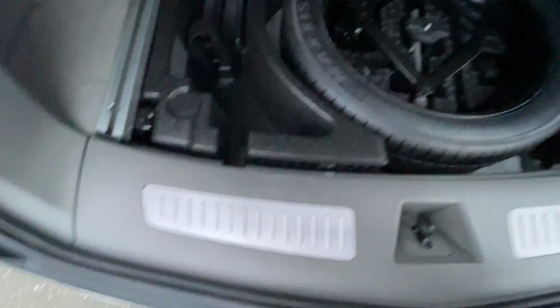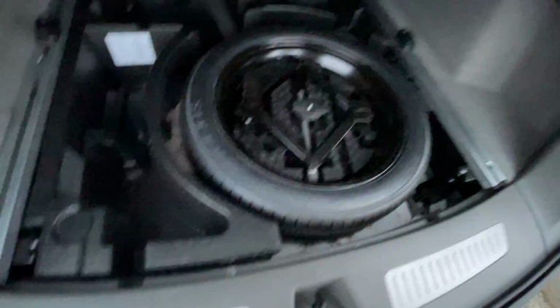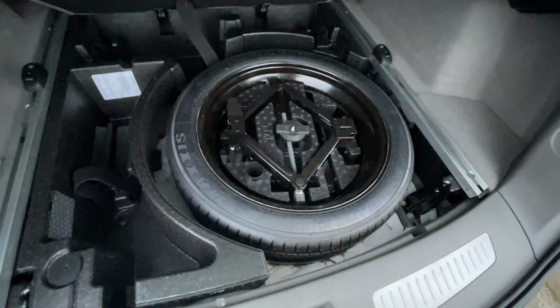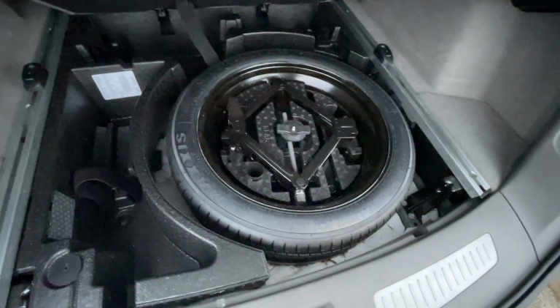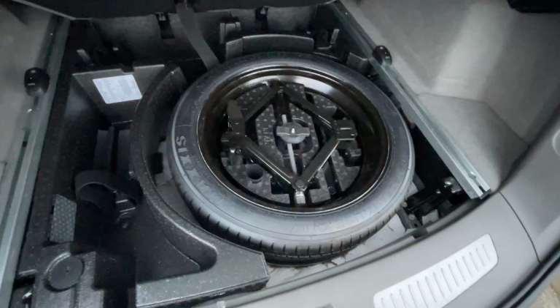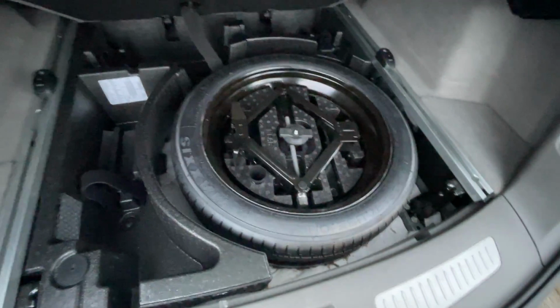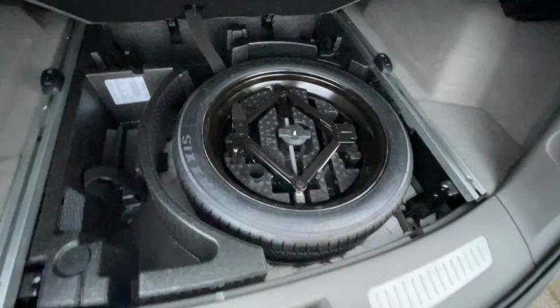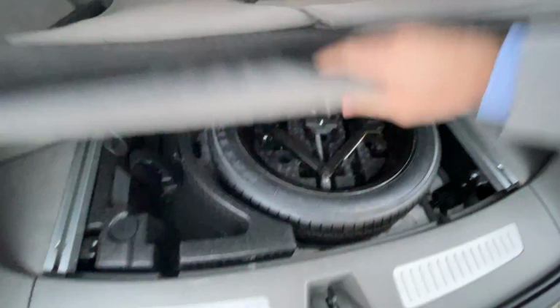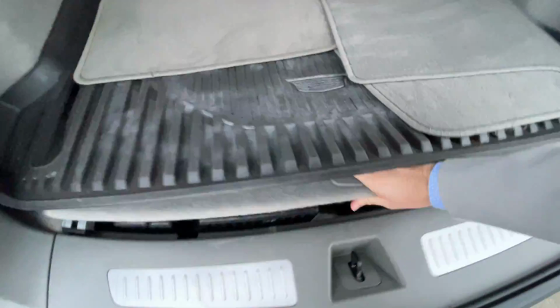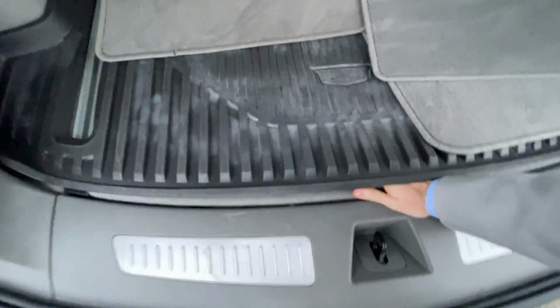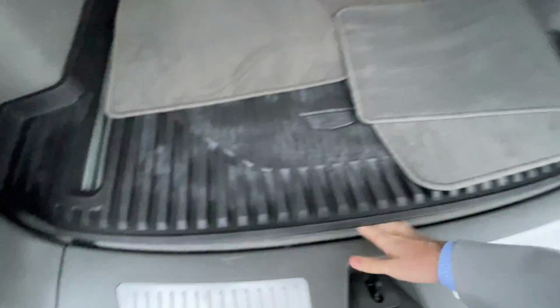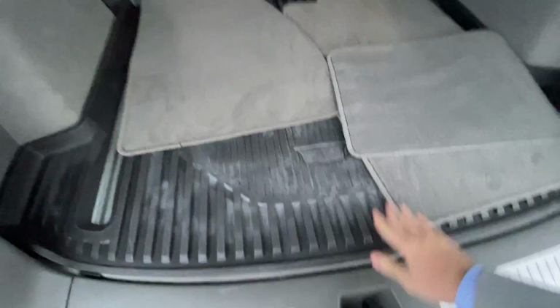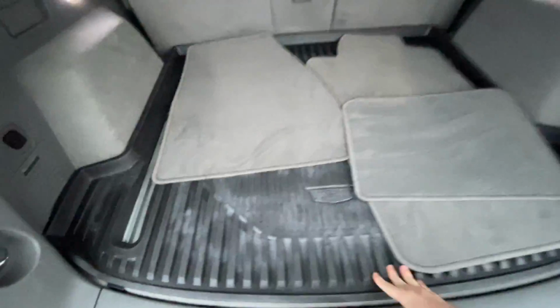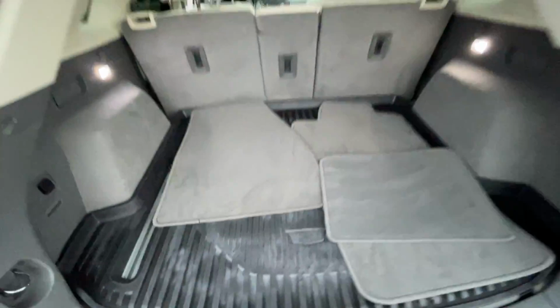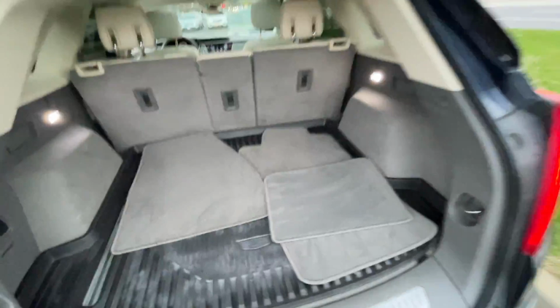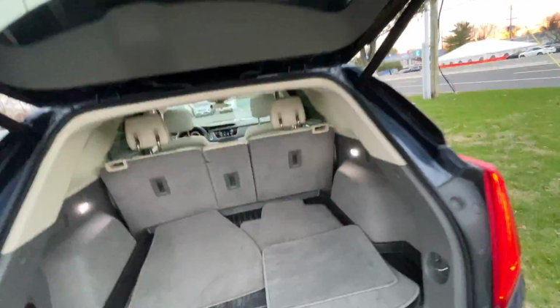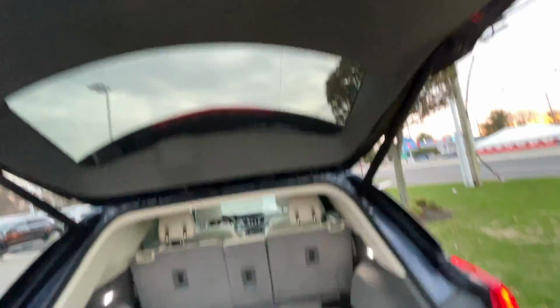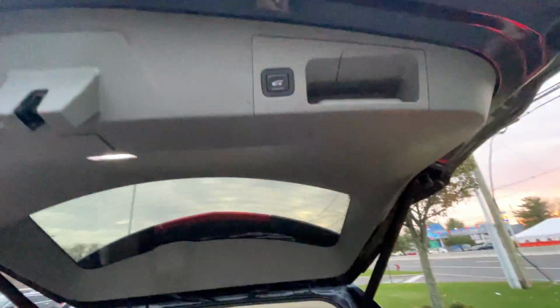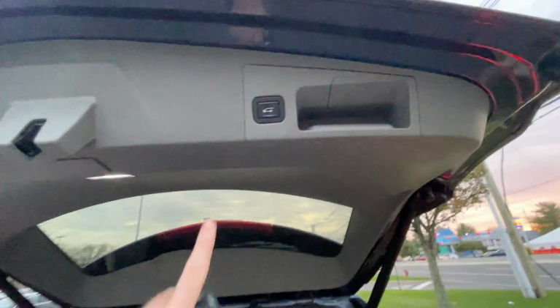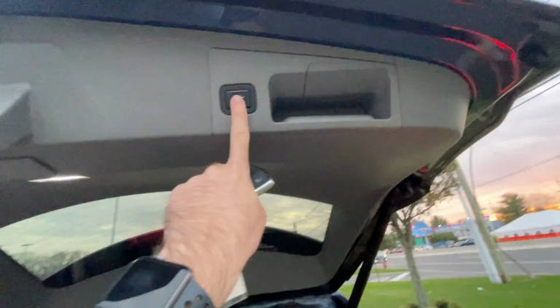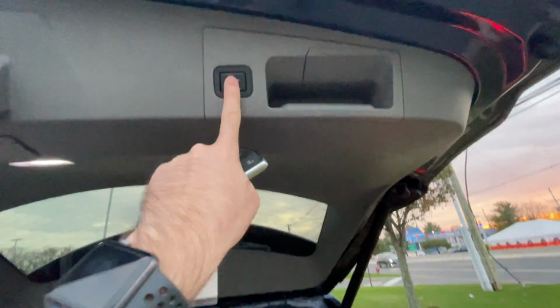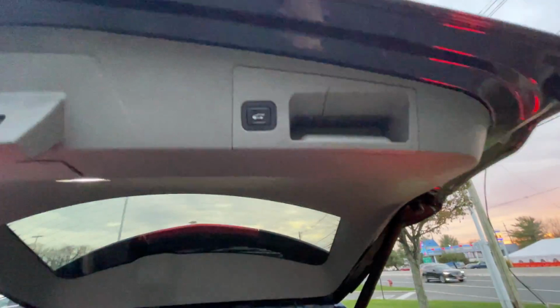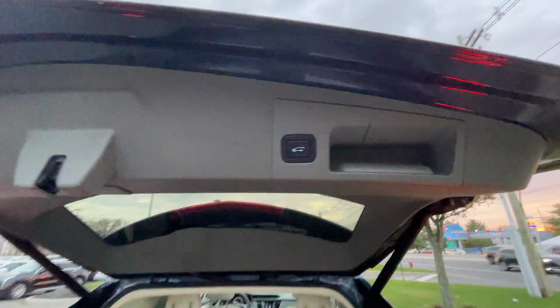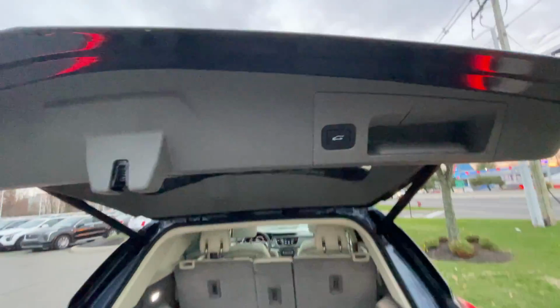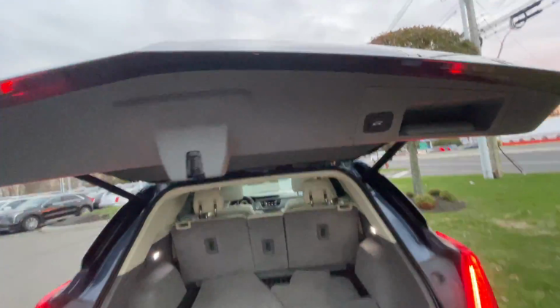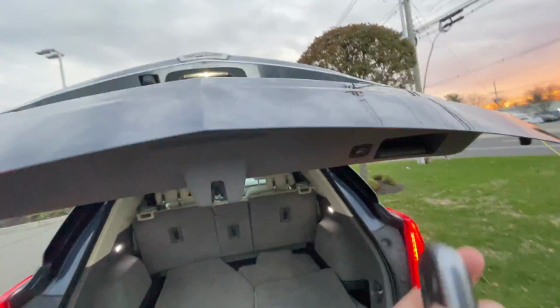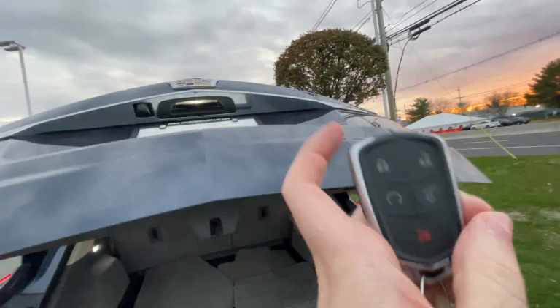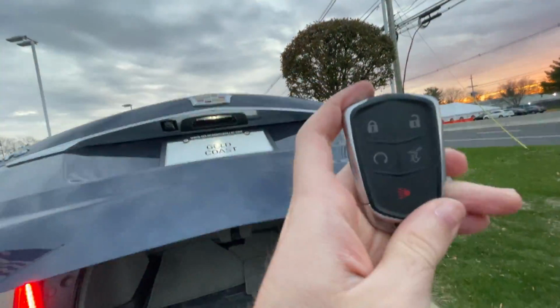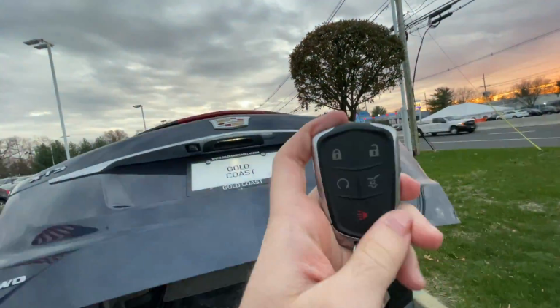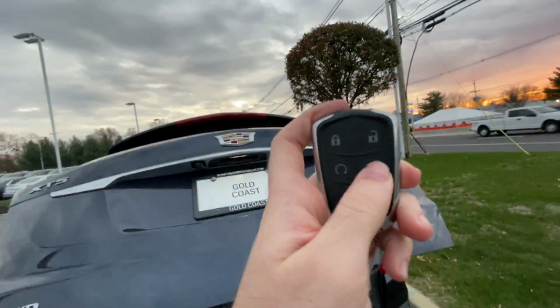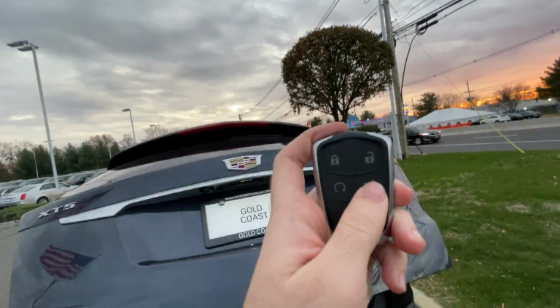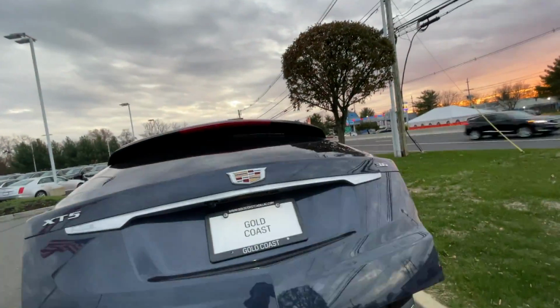And here is your full-size spare tire. This liftgate is powered — push that button there, or you can push it on the key fob.